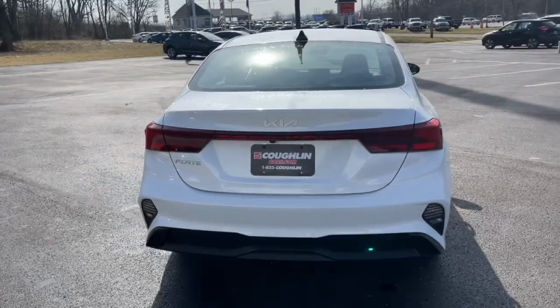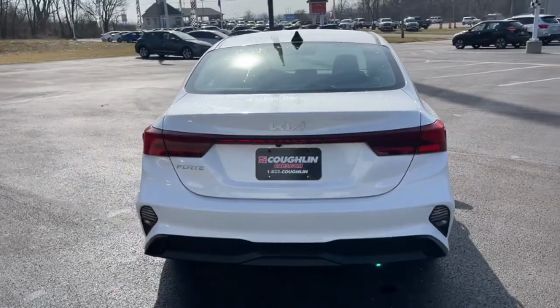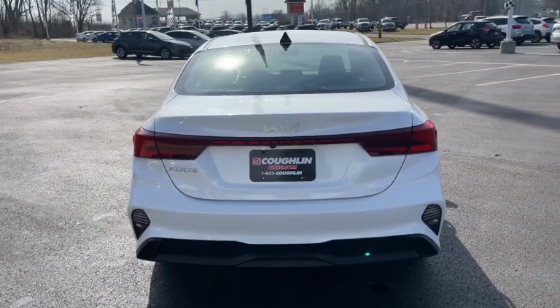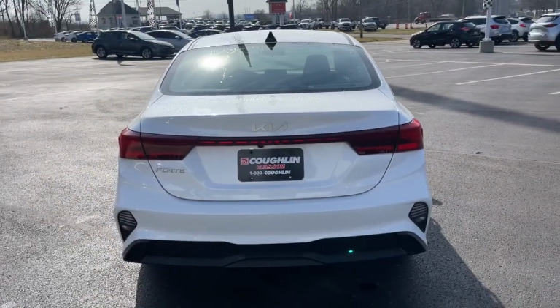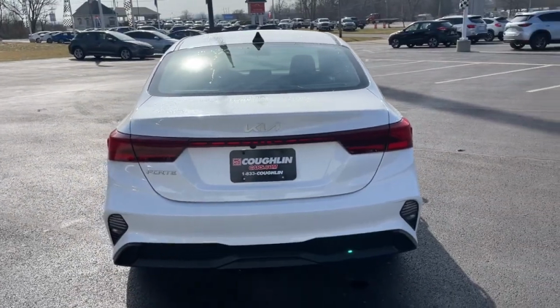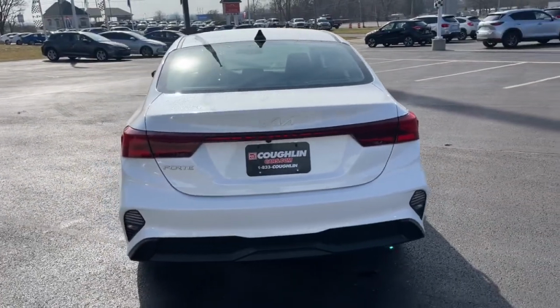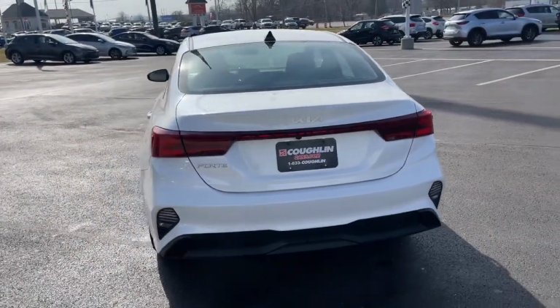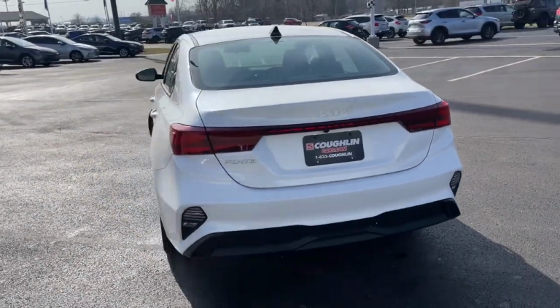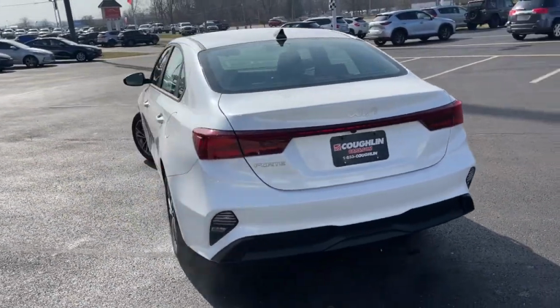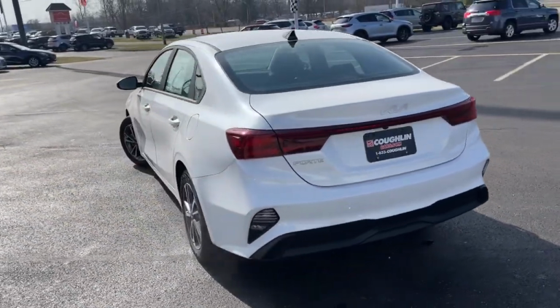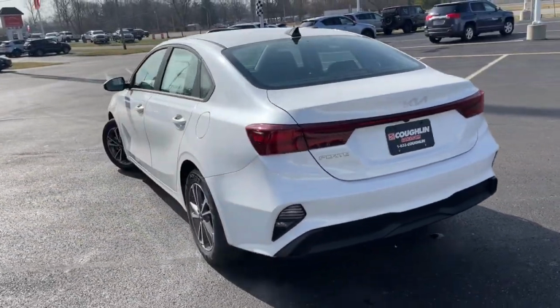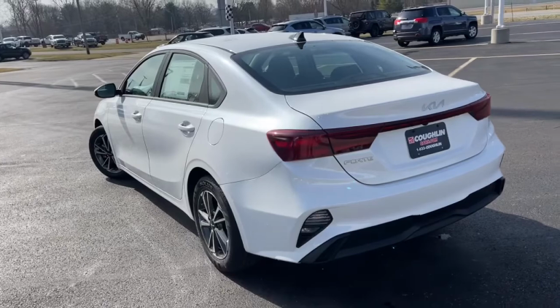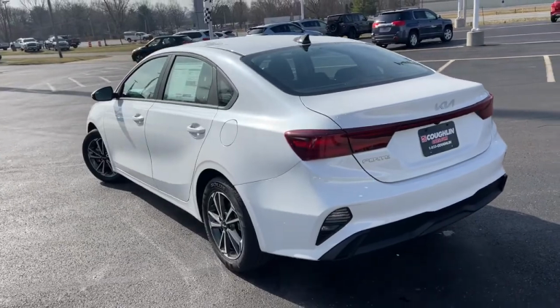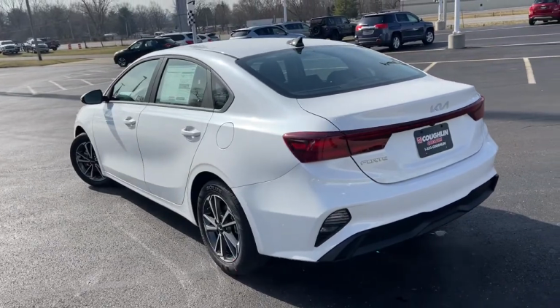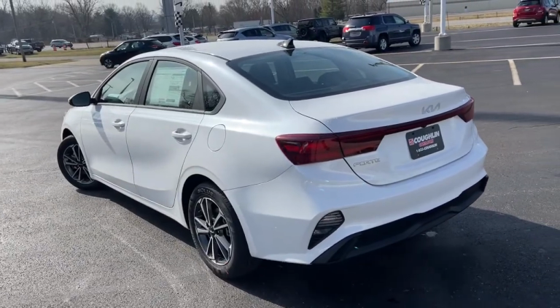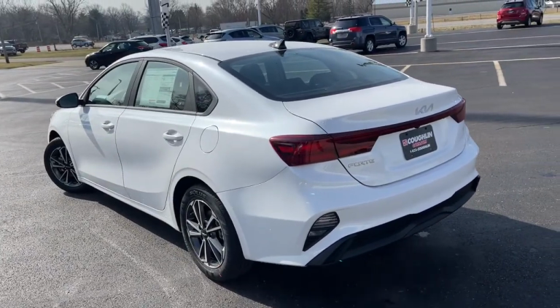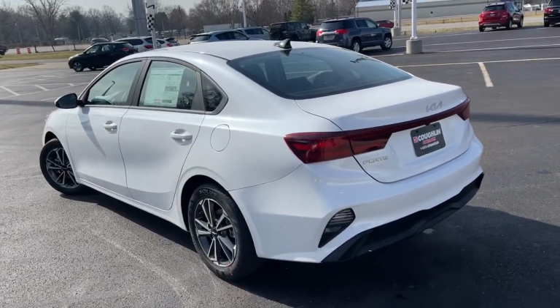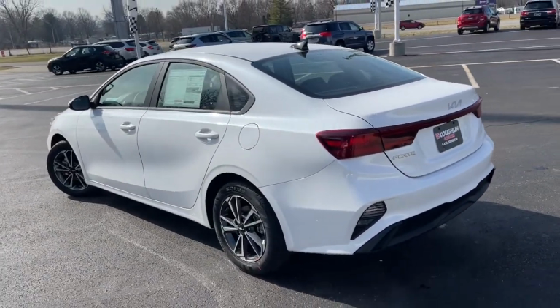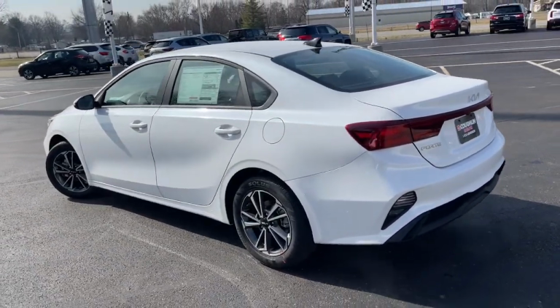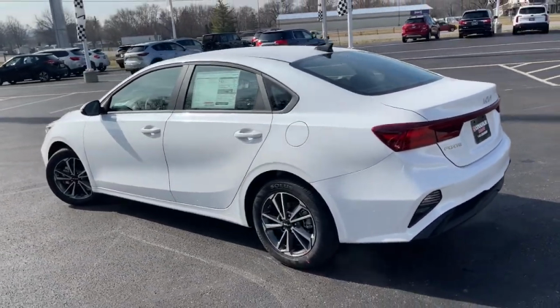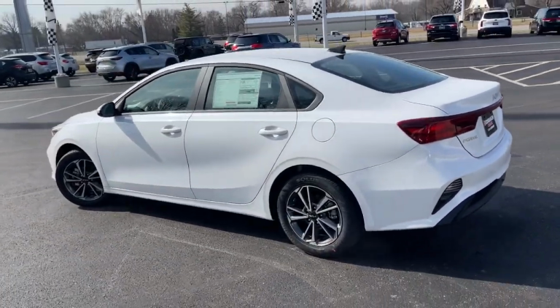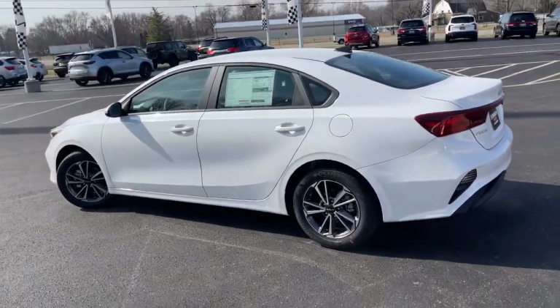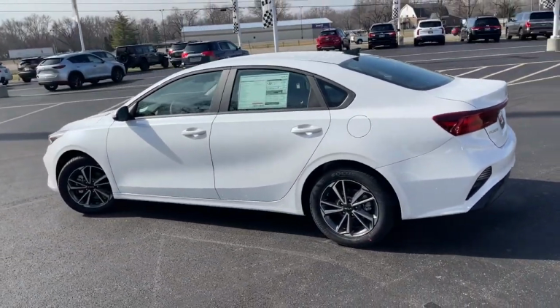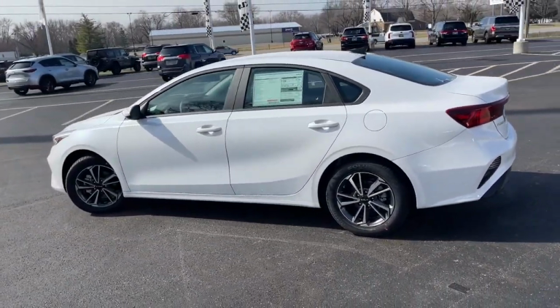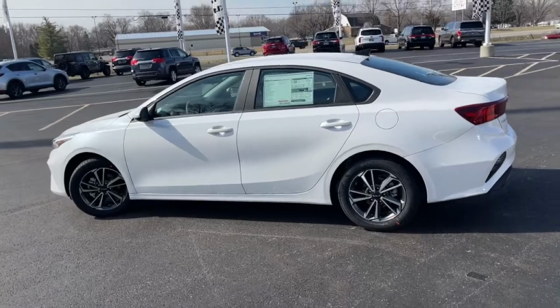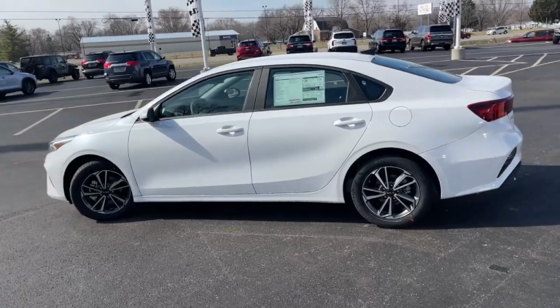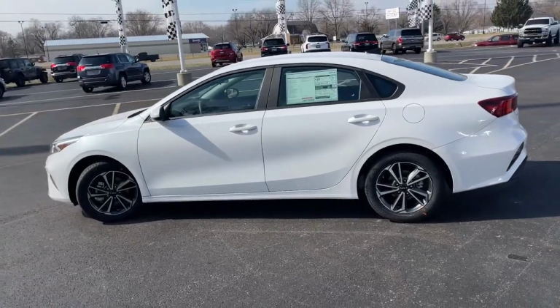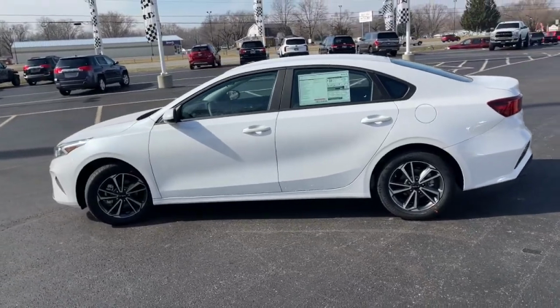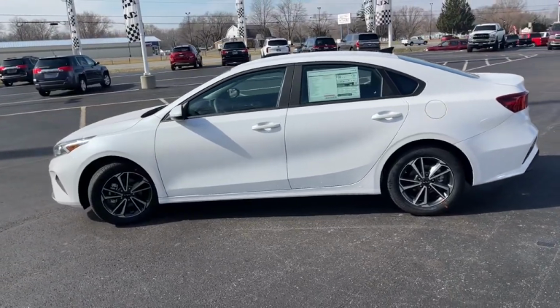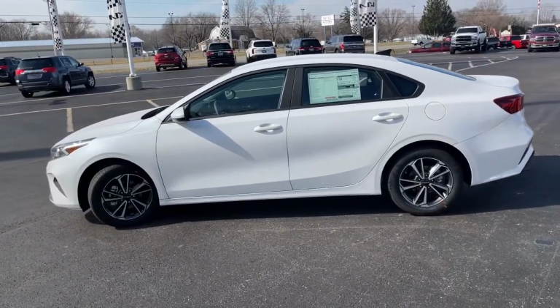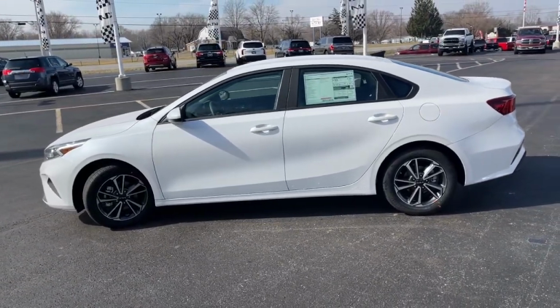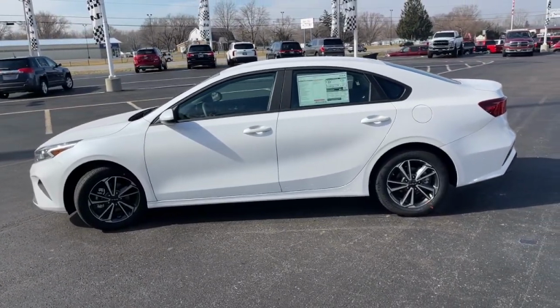The following are some of this vehicle's highlighted options: keyless entry, electronic stability control, trip computer, bucket seats, power windows, four-wheel disc brakes, power steering.